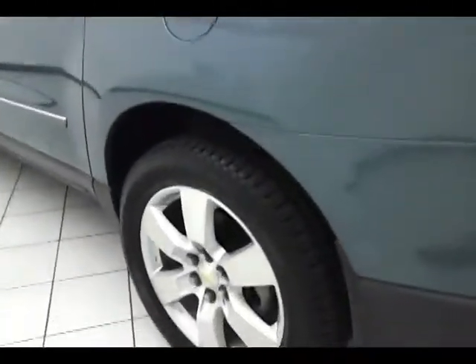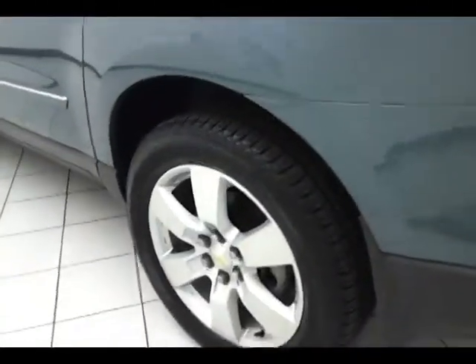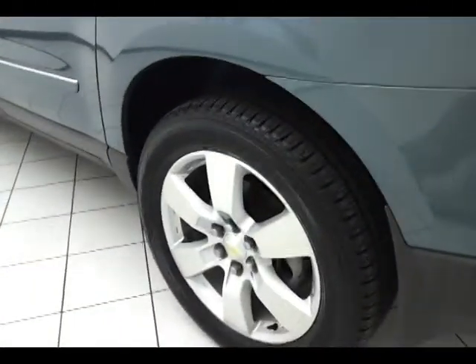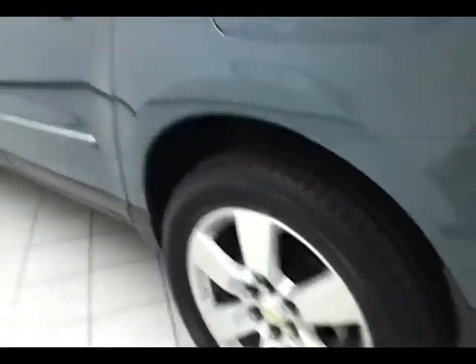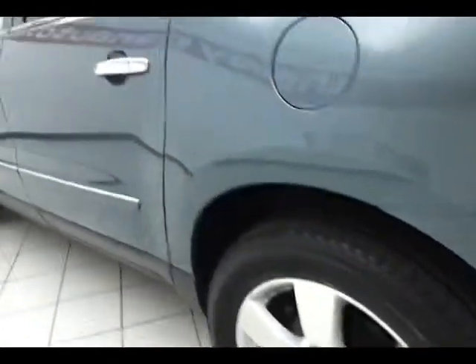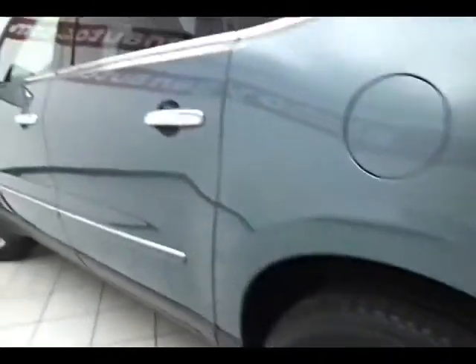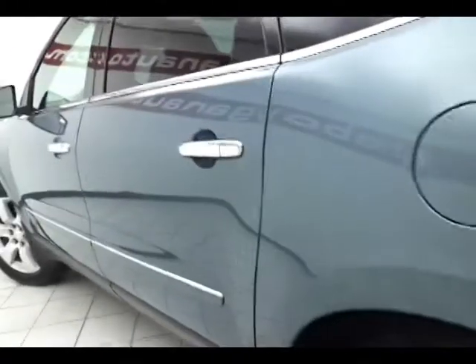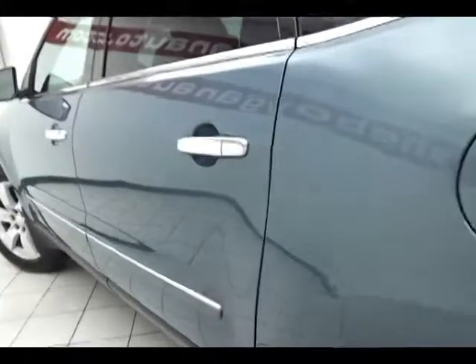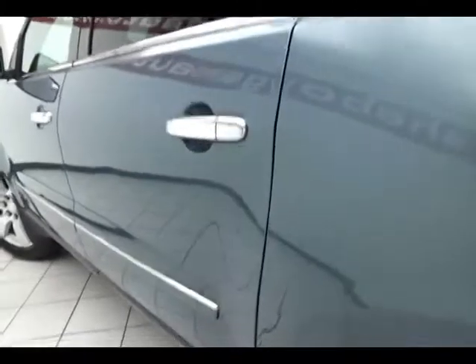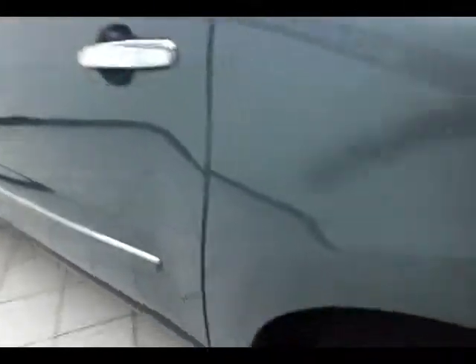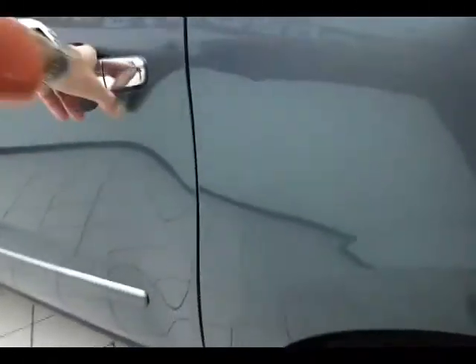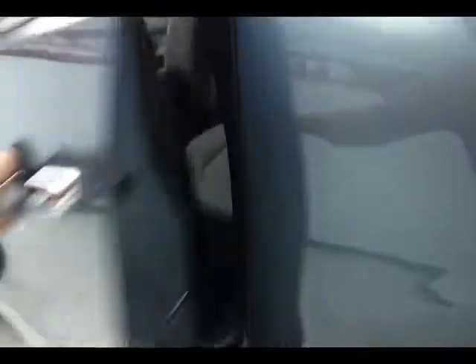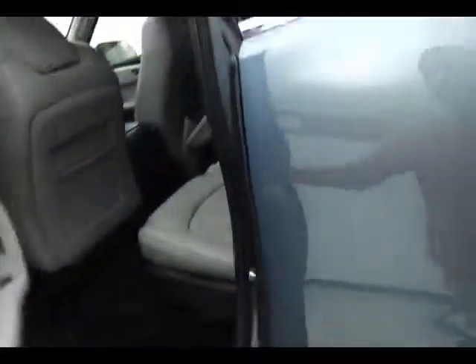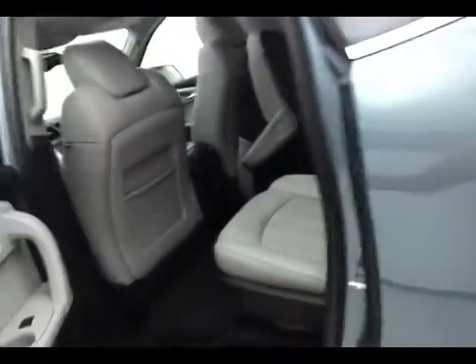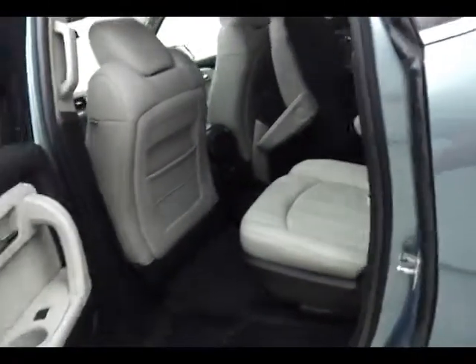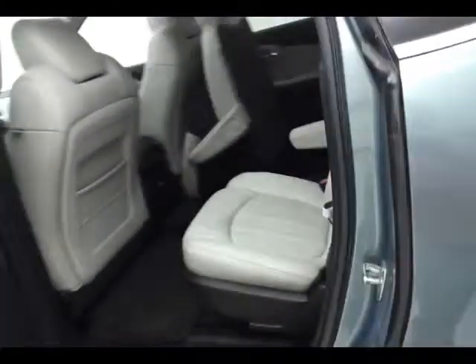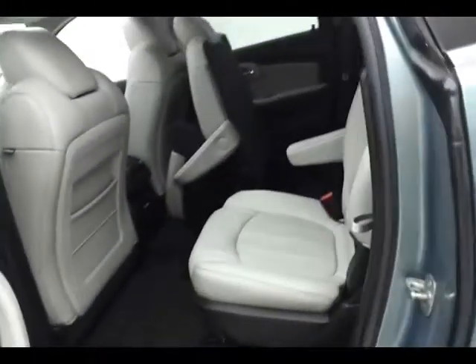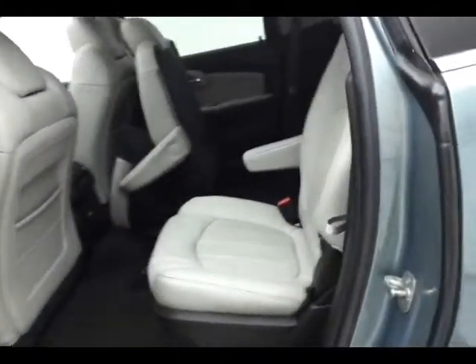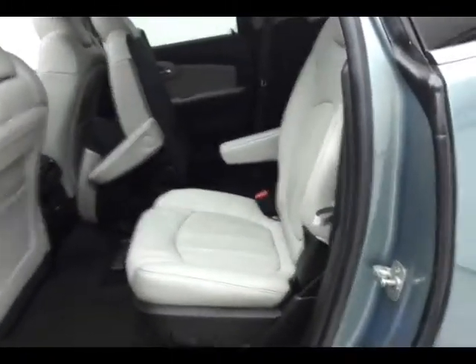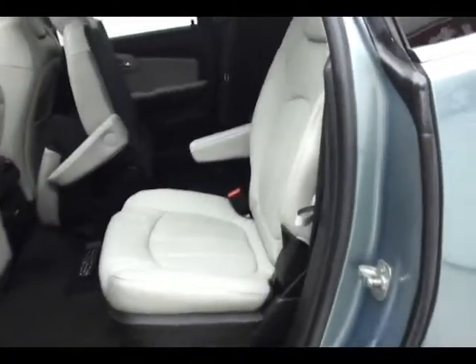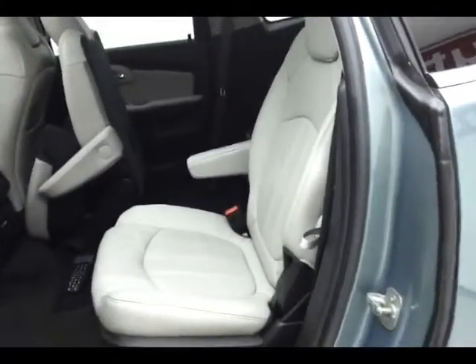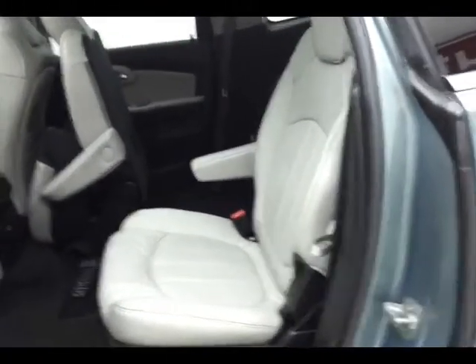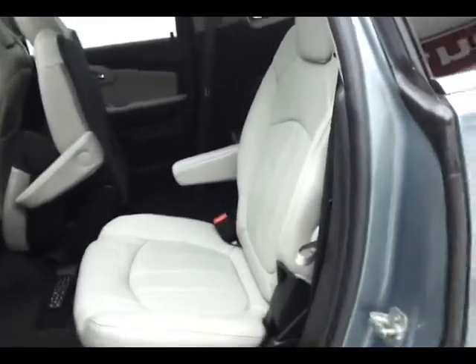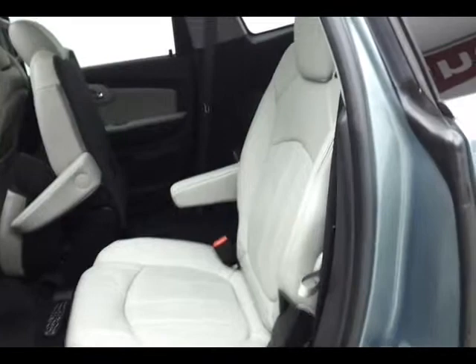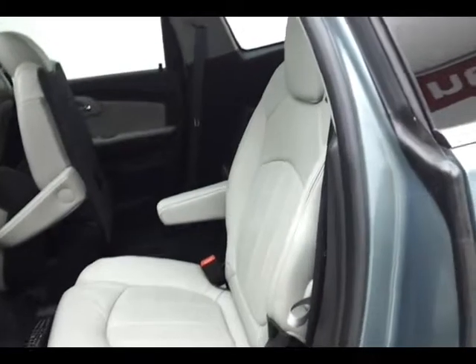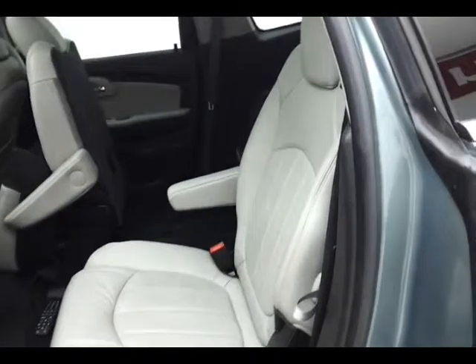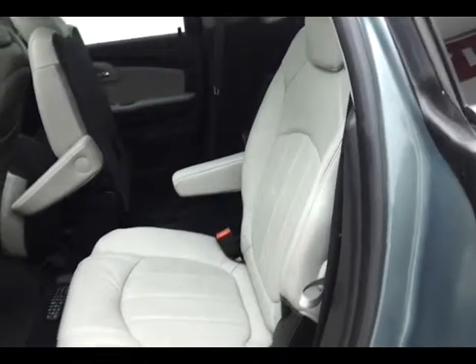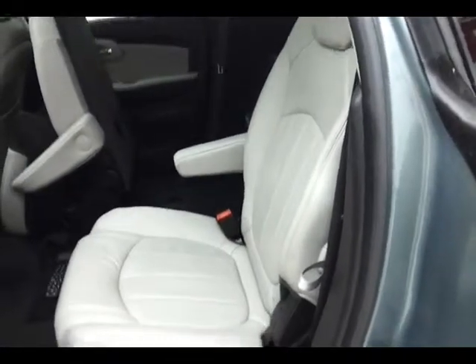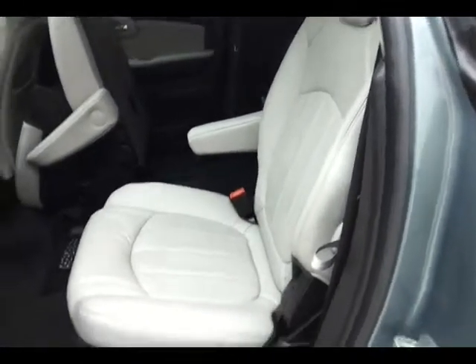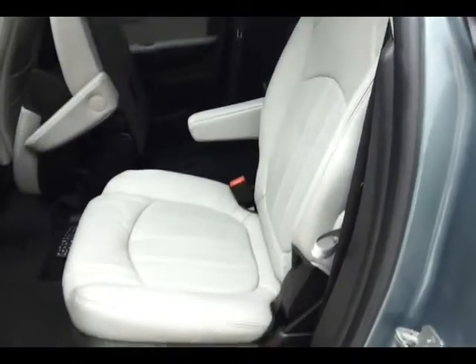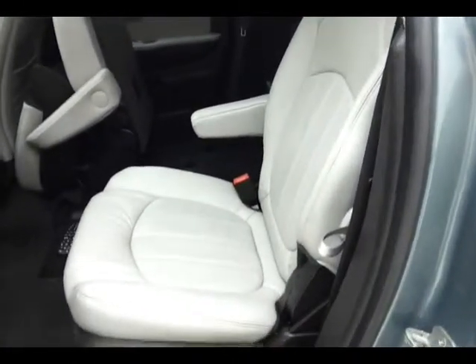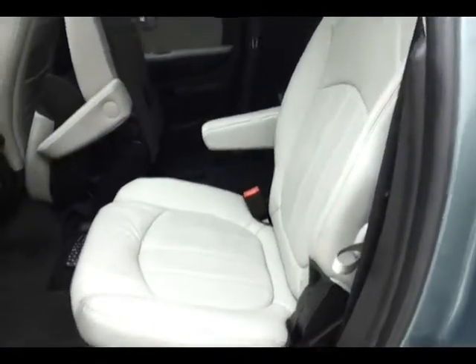Middle row buckets recline as well as slide forward, giving more leg room for the rear passengers — also a great way to get child seats closer to mom and dad up front.